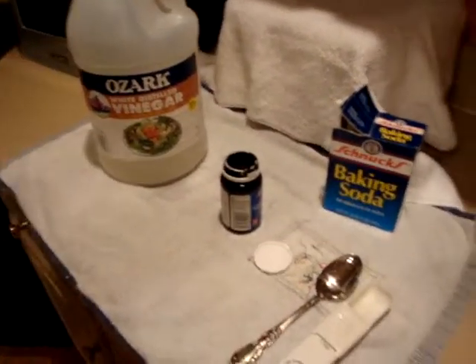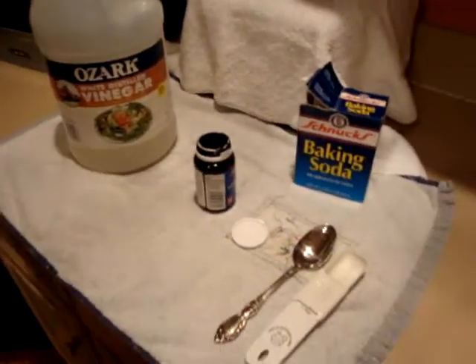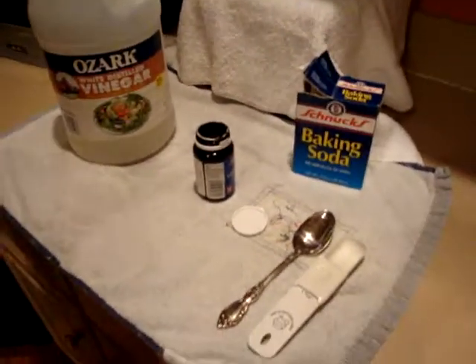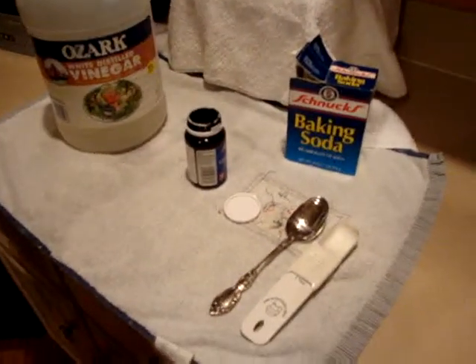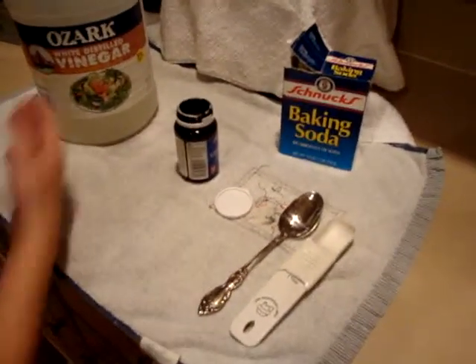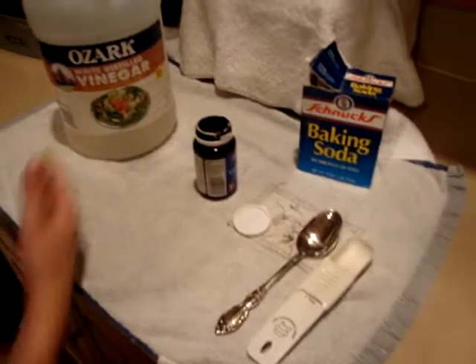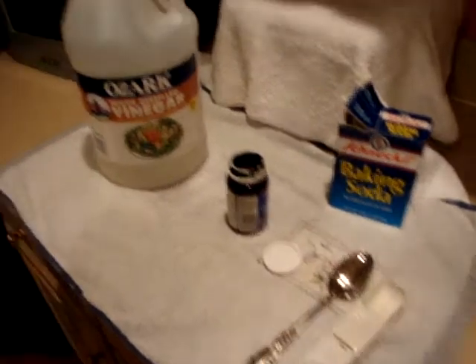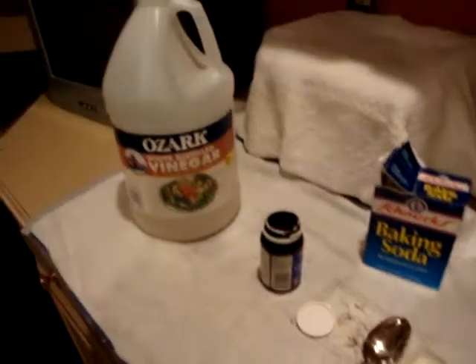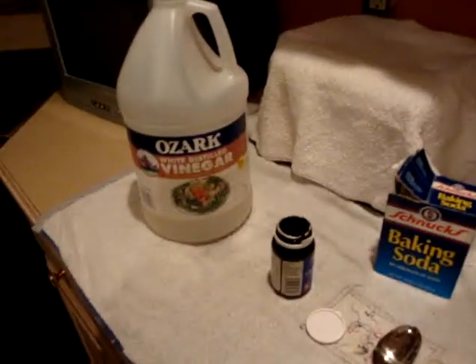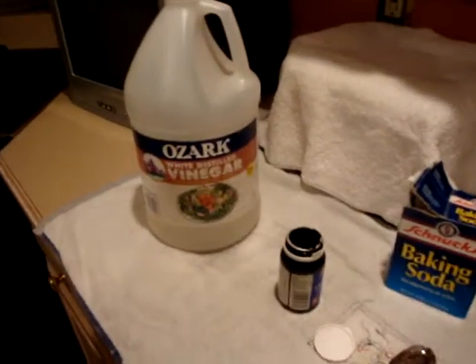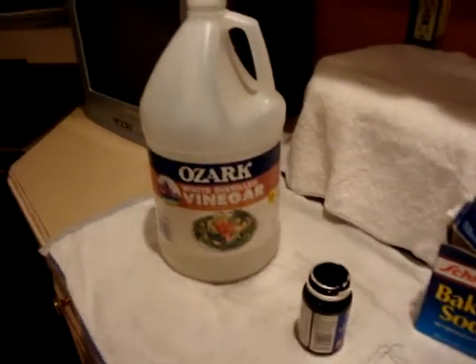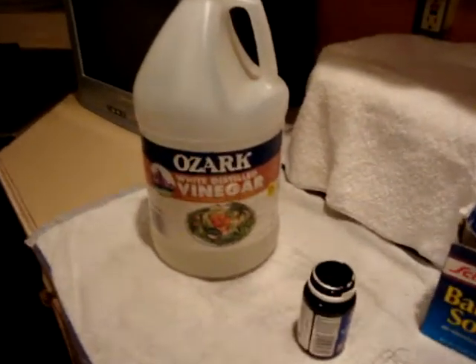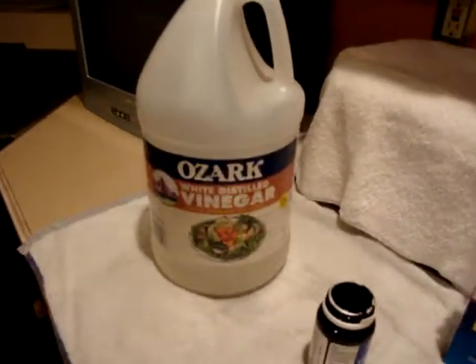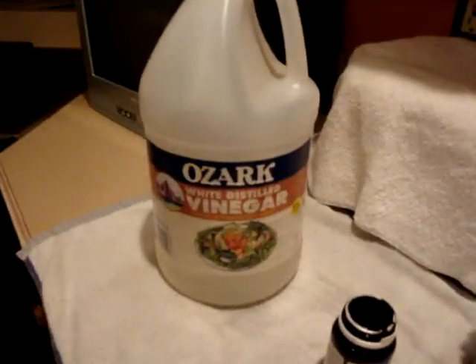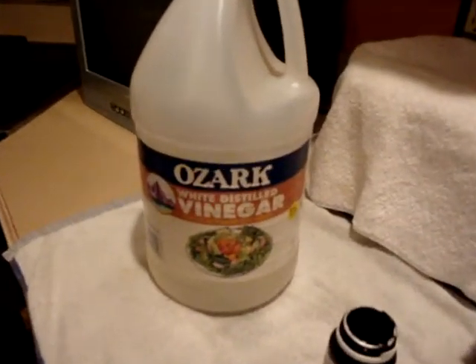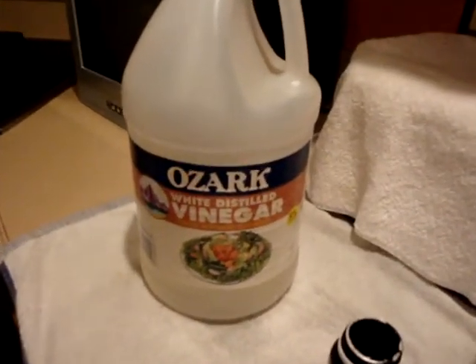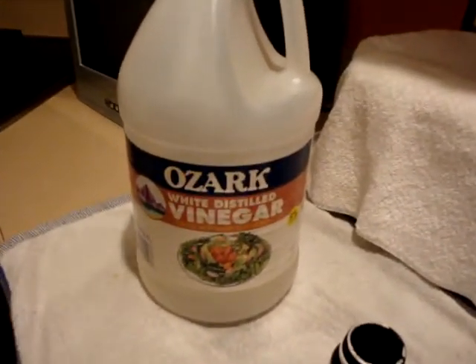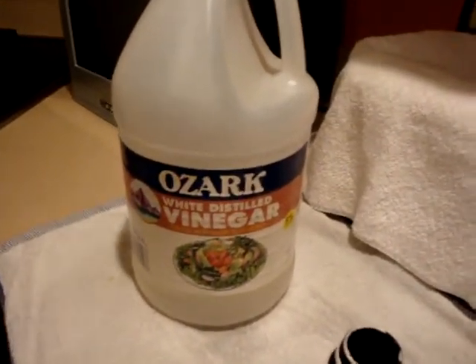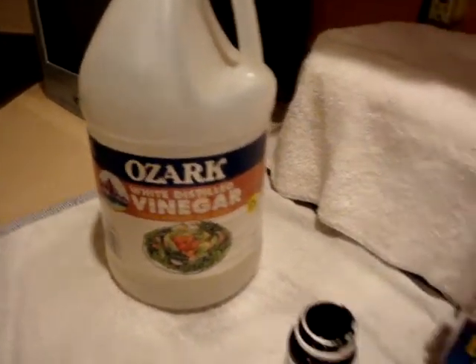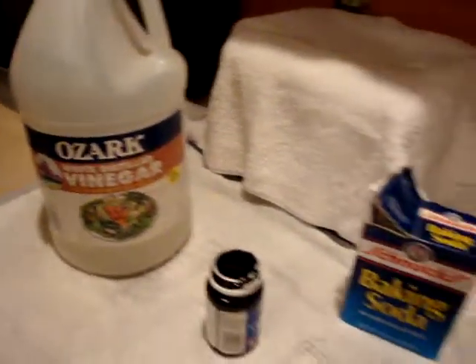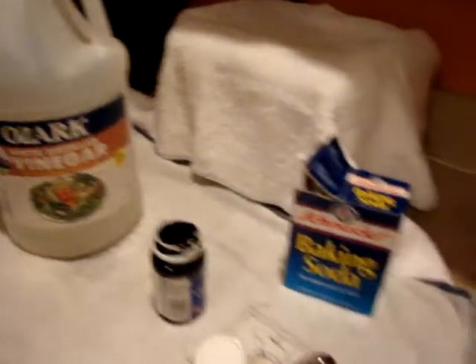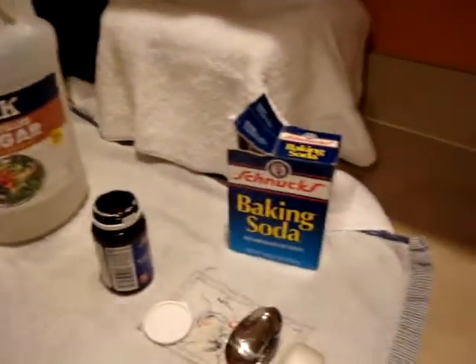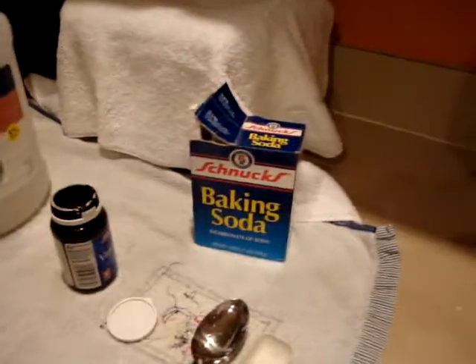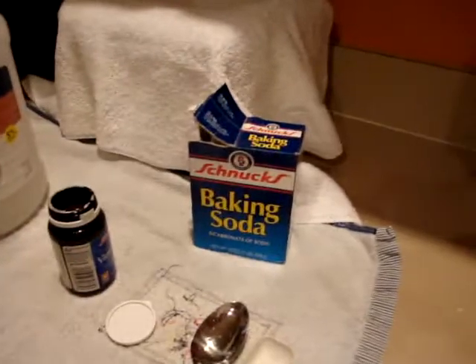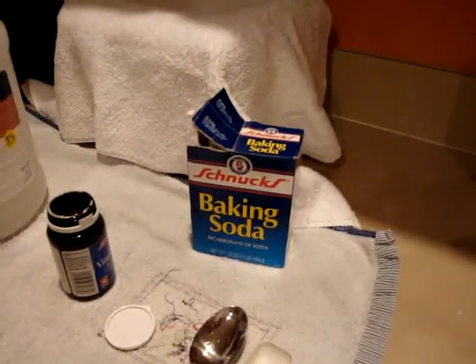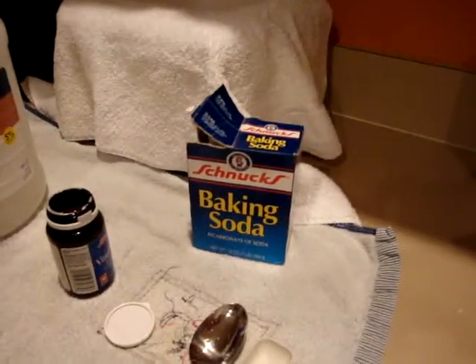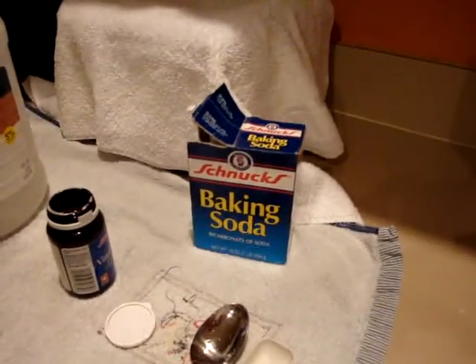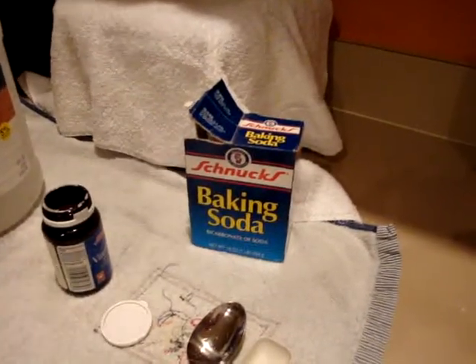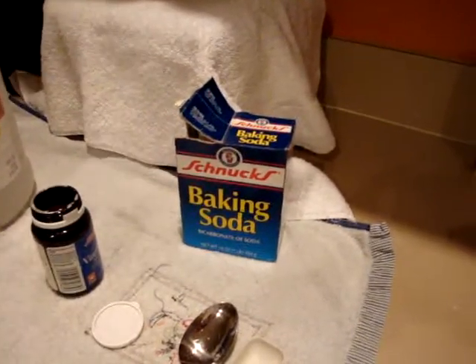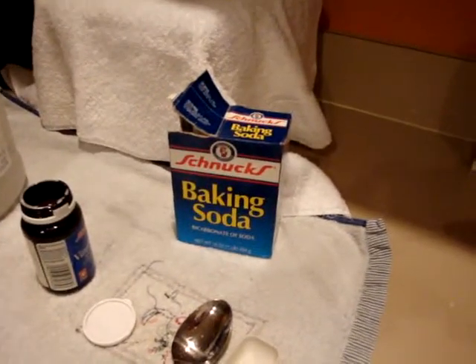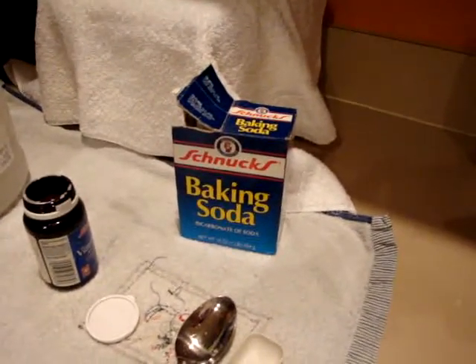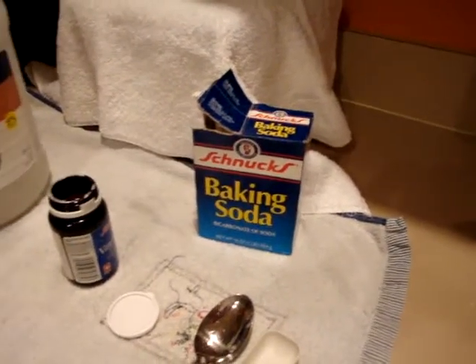We have white vinegar here, but any will work. And we have baking soda — any baking soda is pretty much the same.